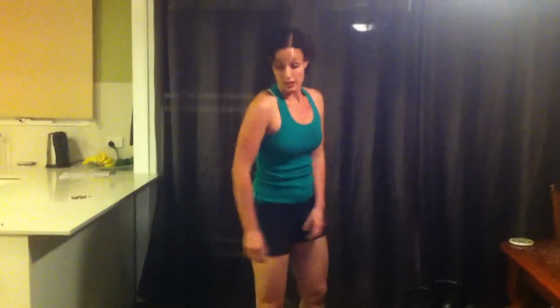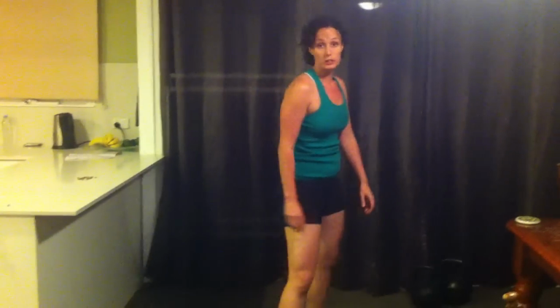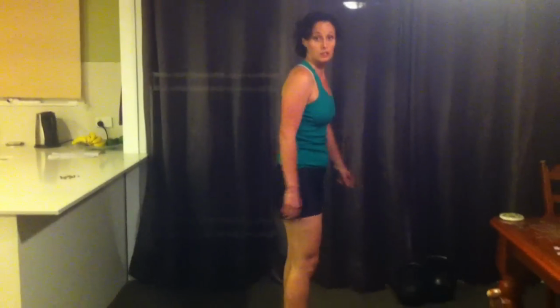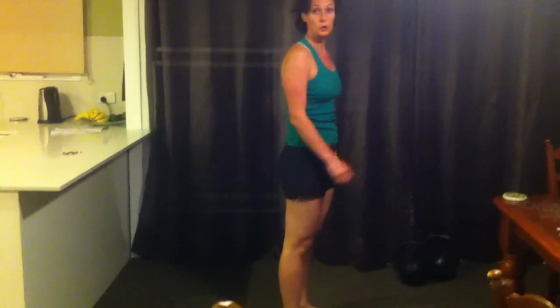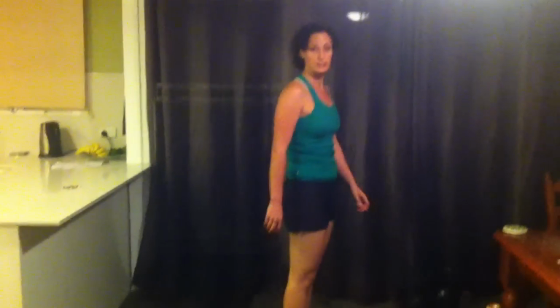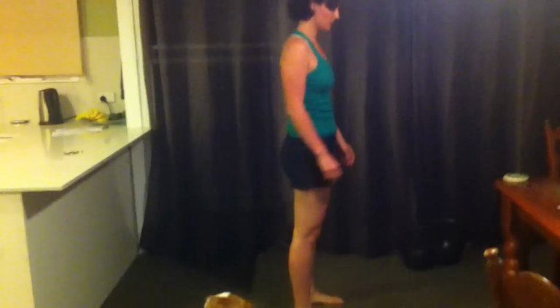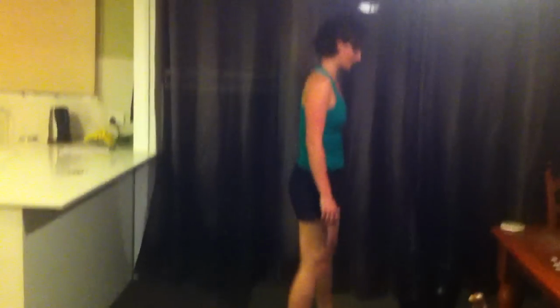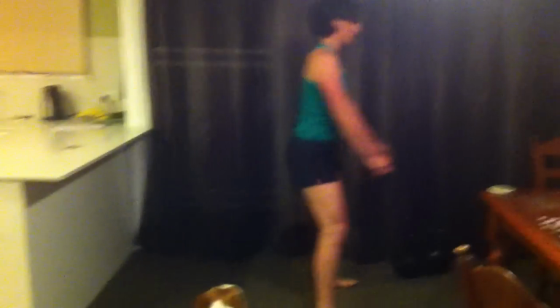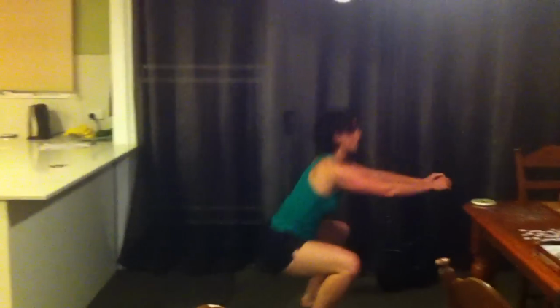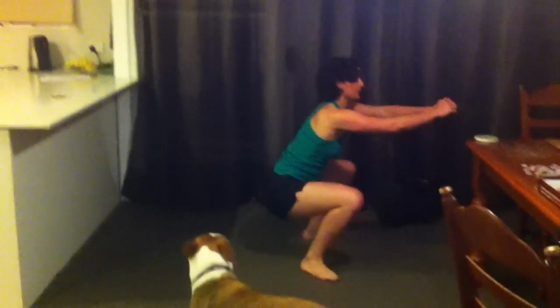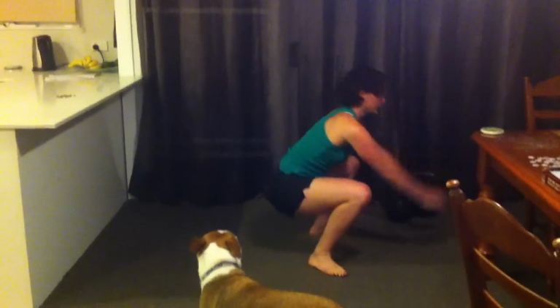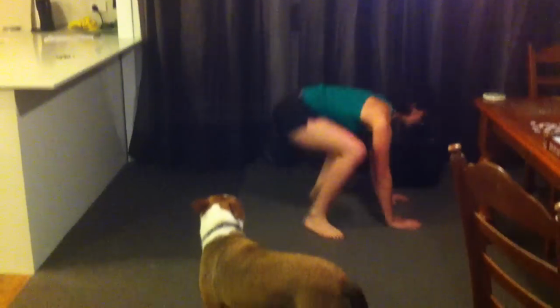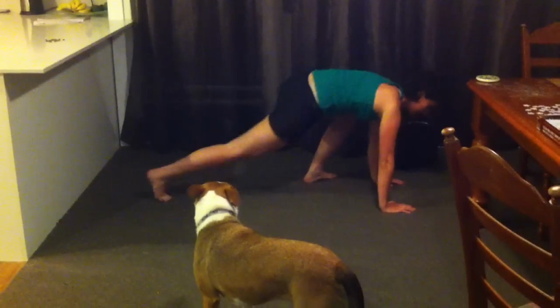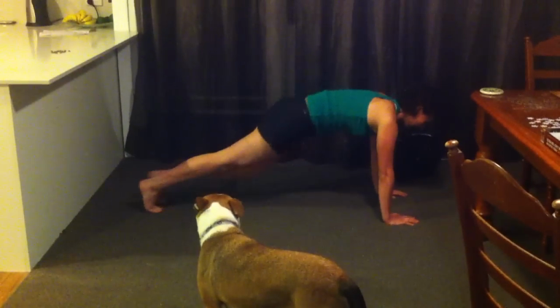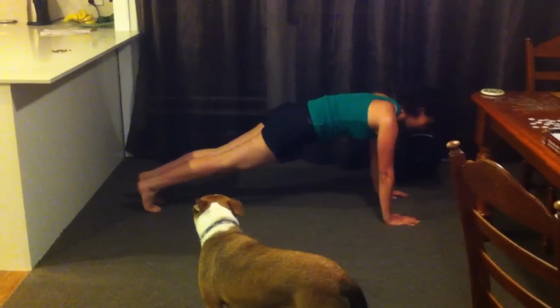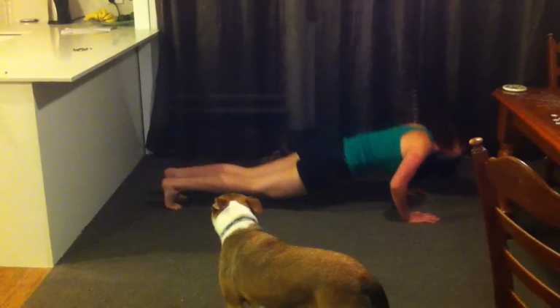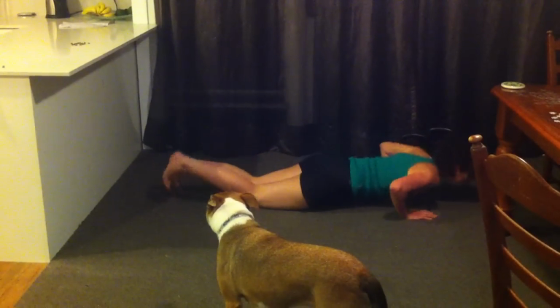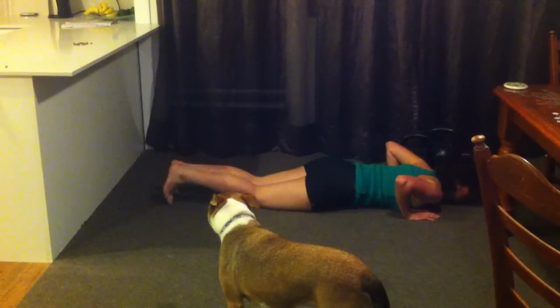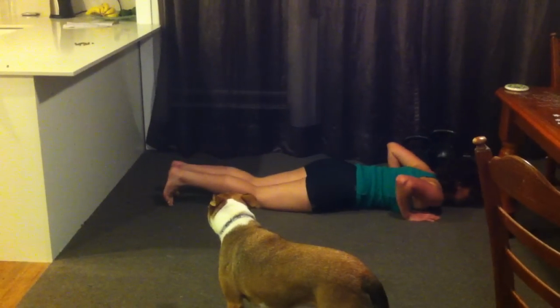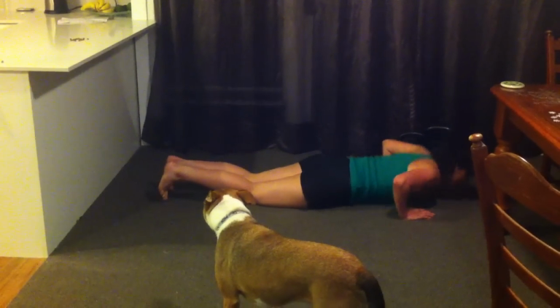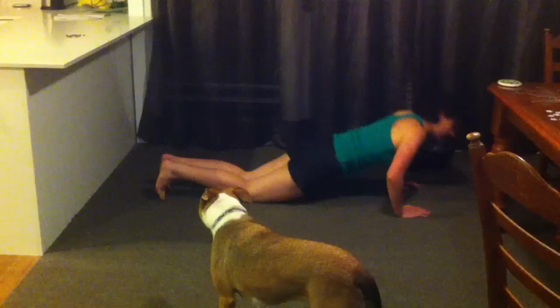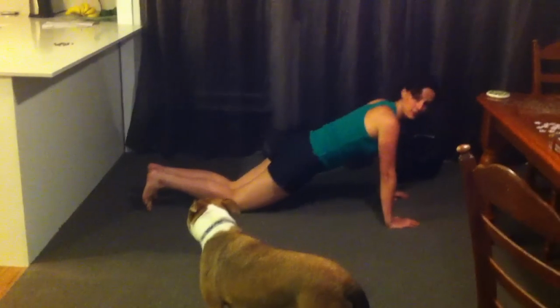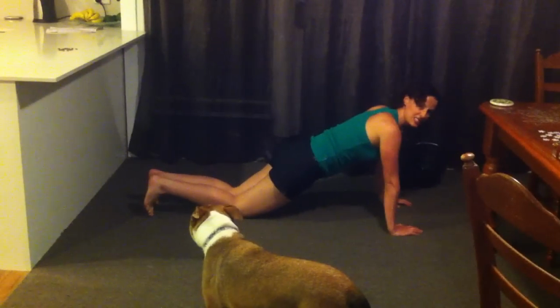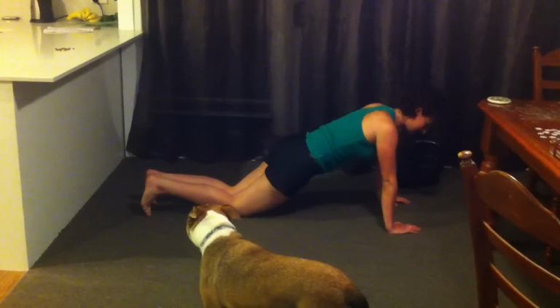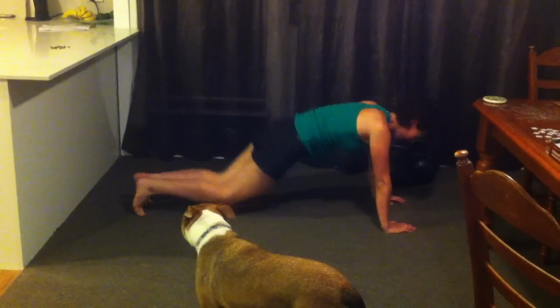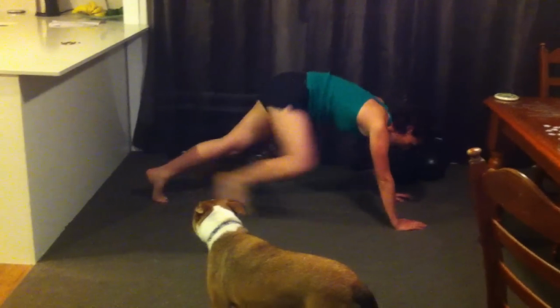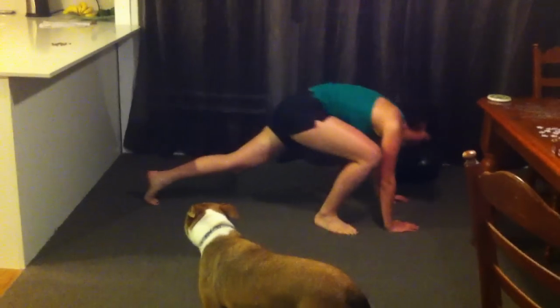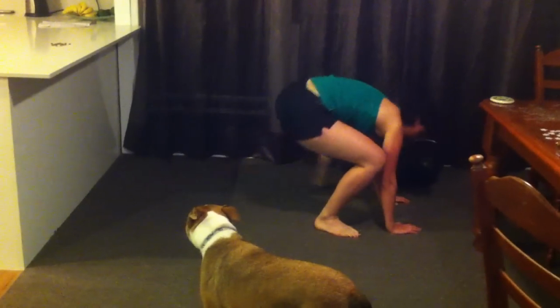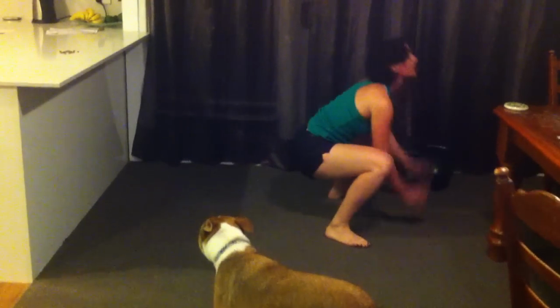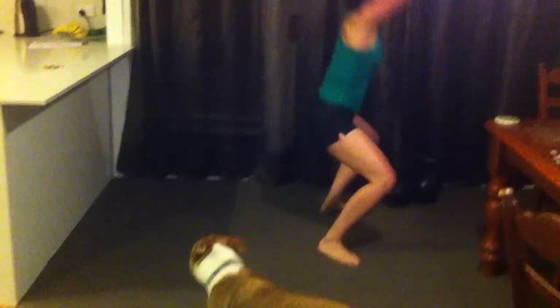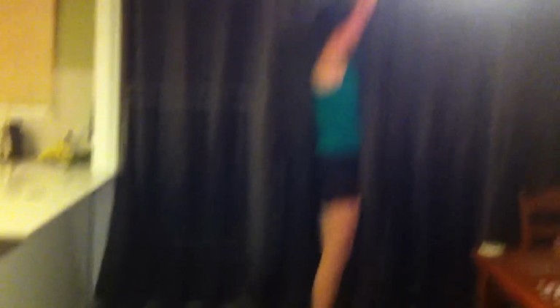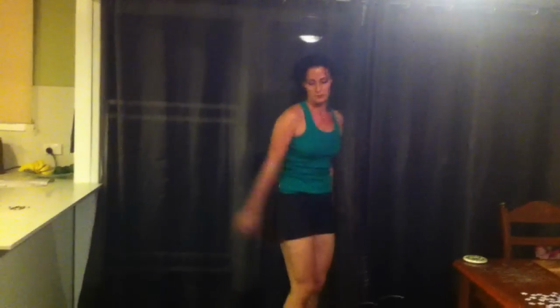If you want, you can walk this one down — so you squat down, step it out, onto the ground so you use your knees, then you step up and then you jump.